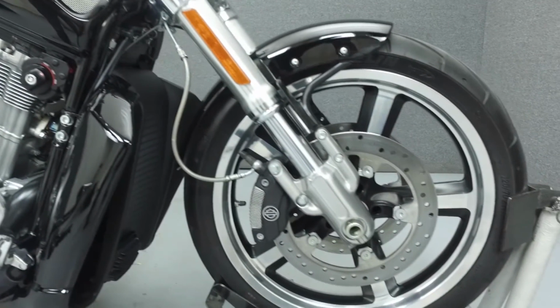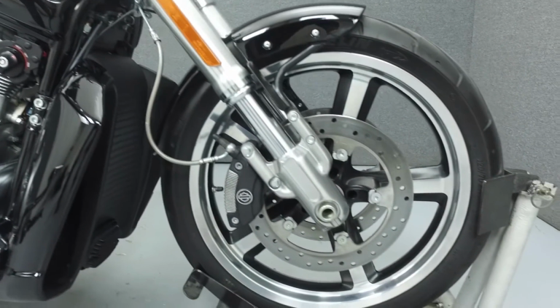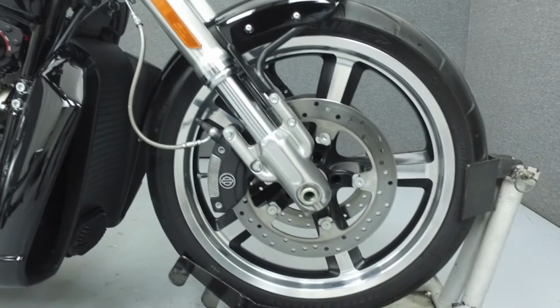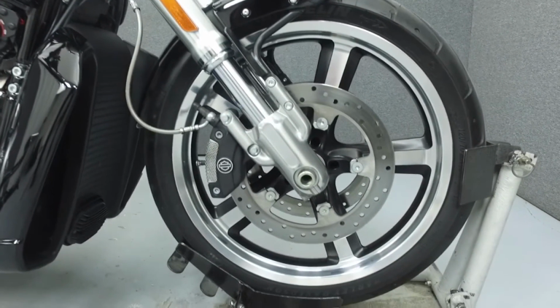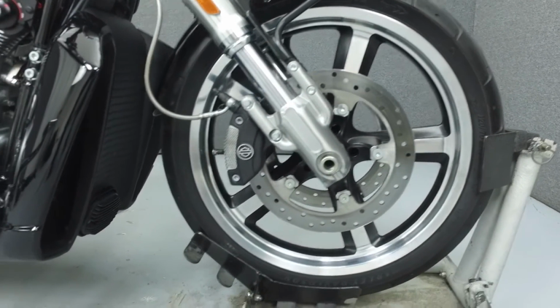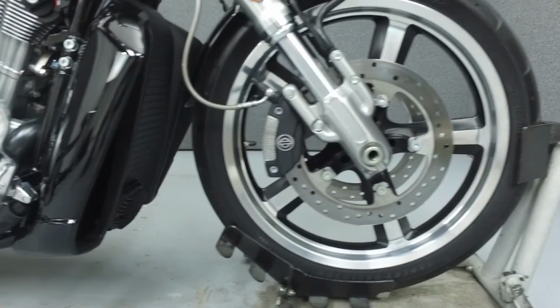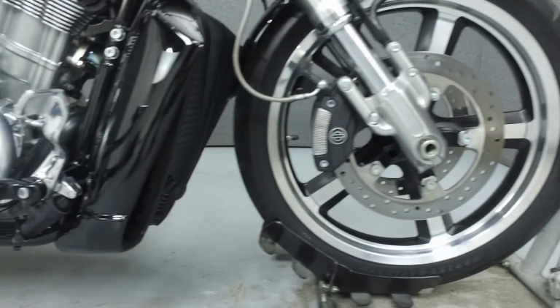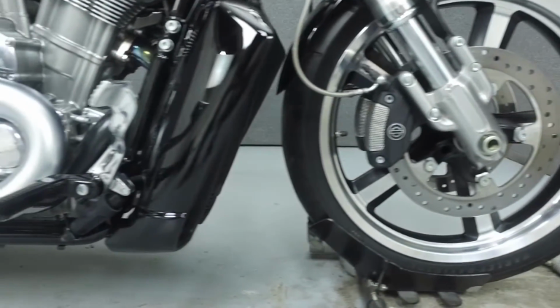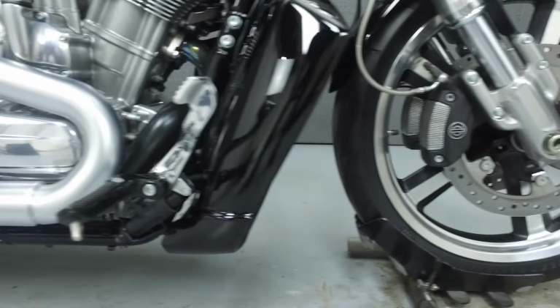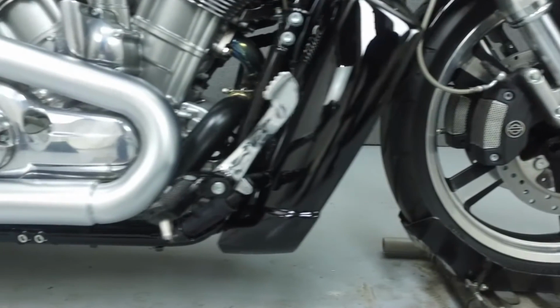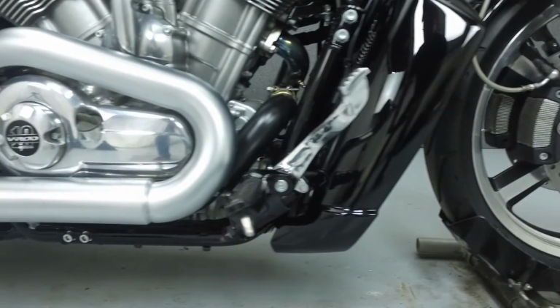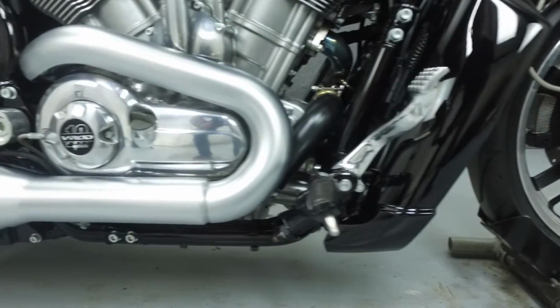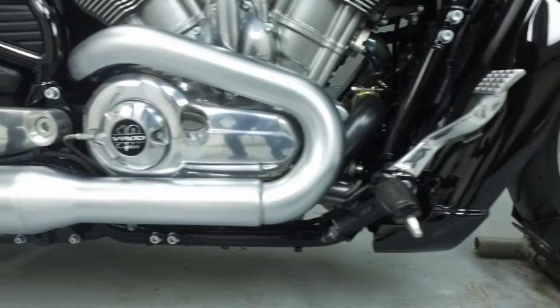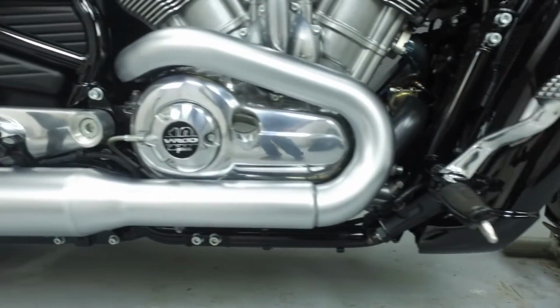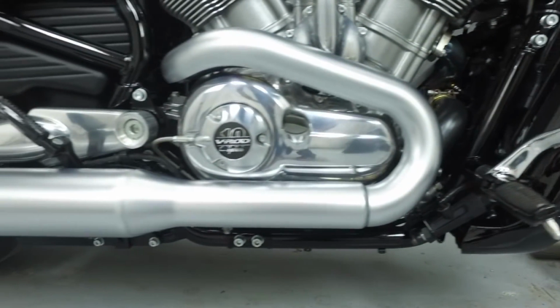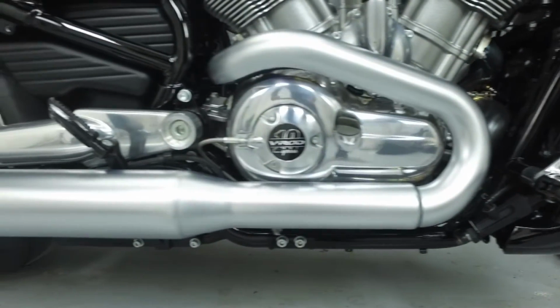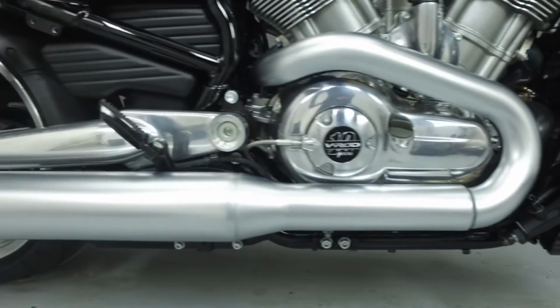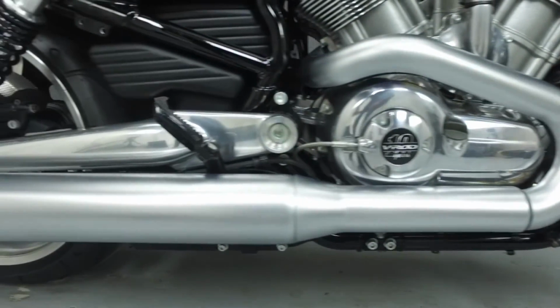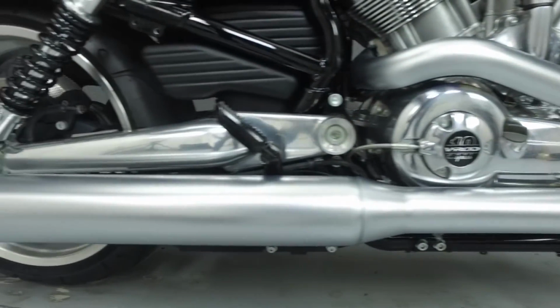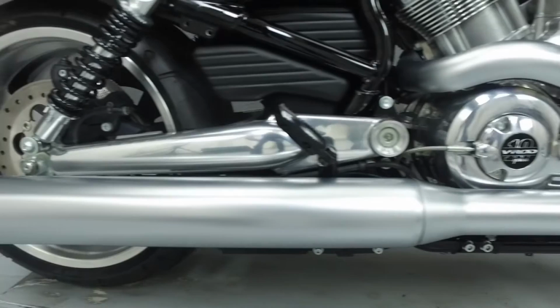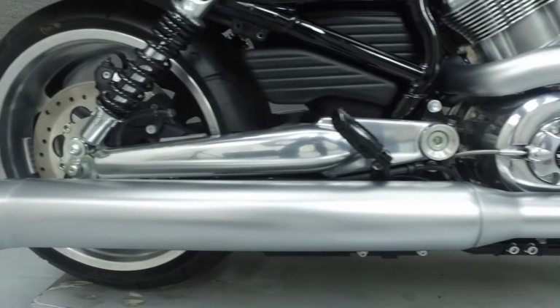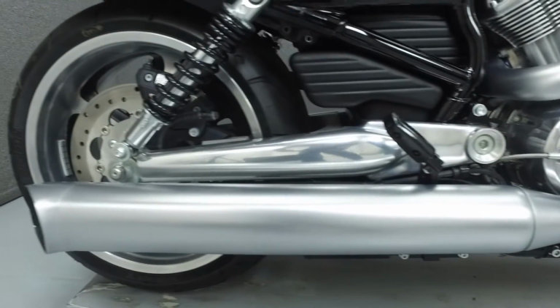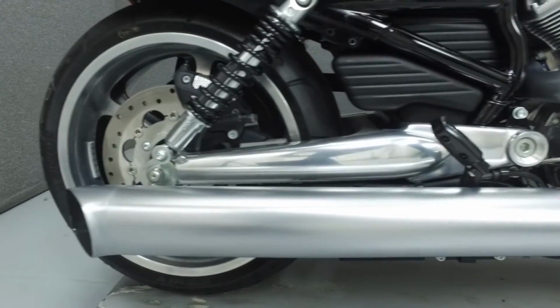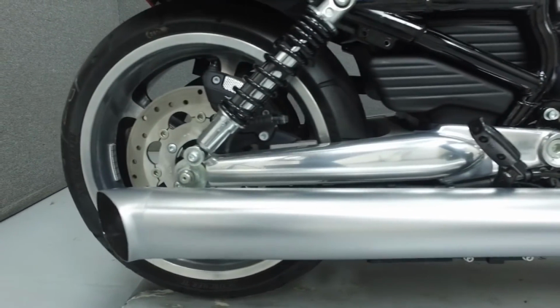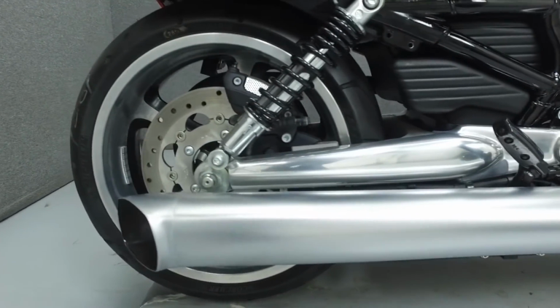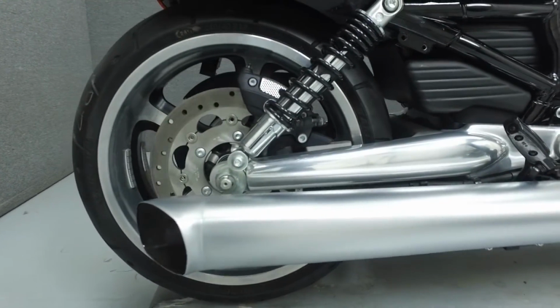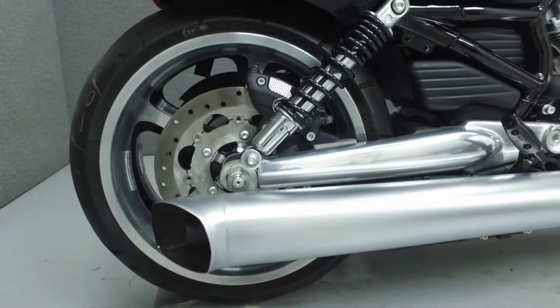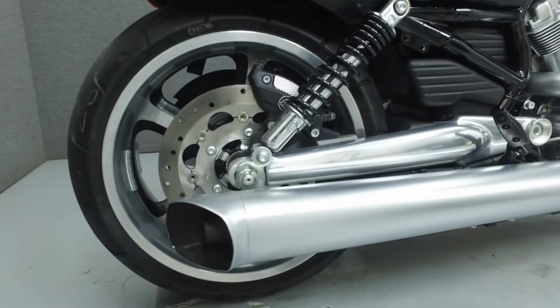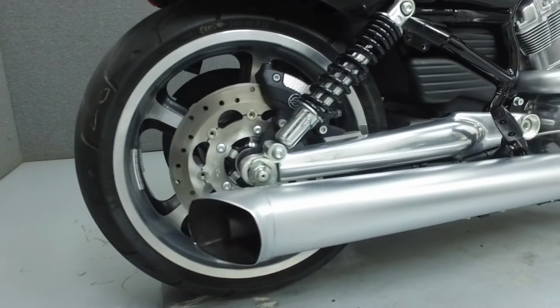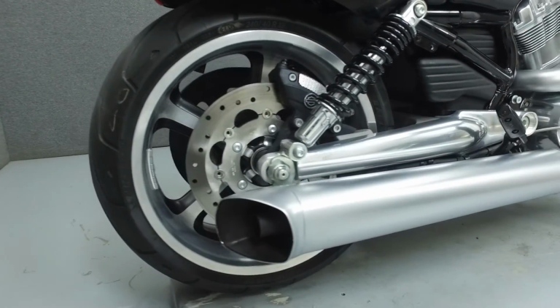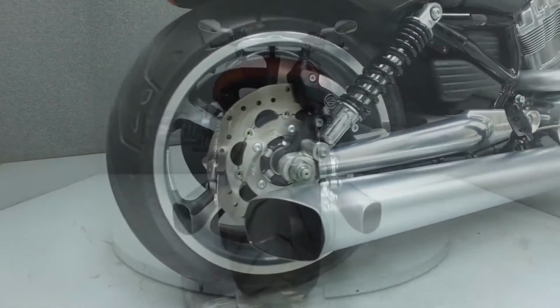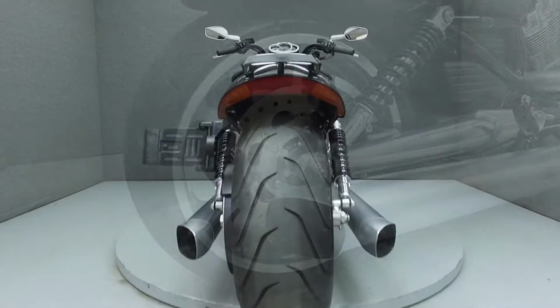Rather than describing any cosmetic flaws, which can be very subjective, we have taken this high-resolution video so that you get an exact representation of what this vehicle looks like in real life. Our goal is to provide you with the ability to virtually walk around and inspect it as if you were here in person.